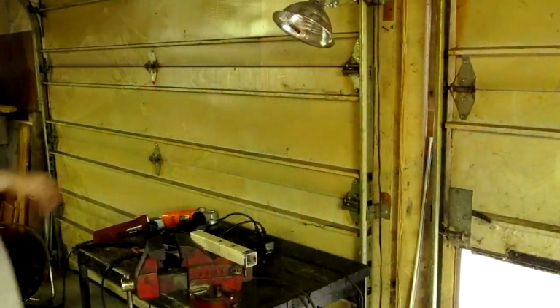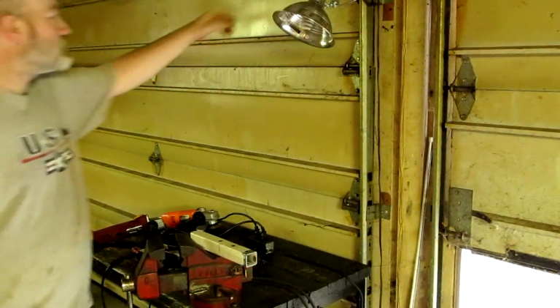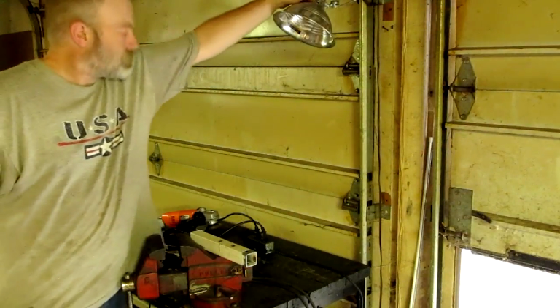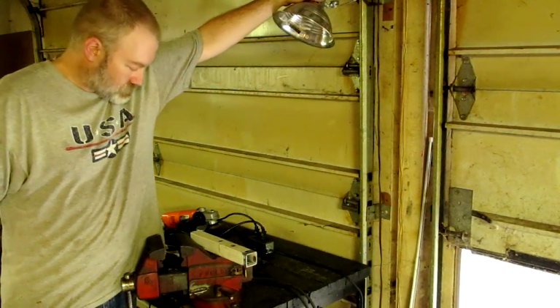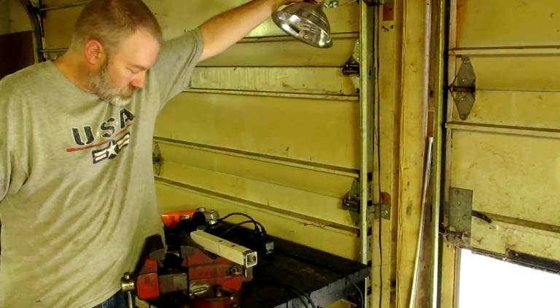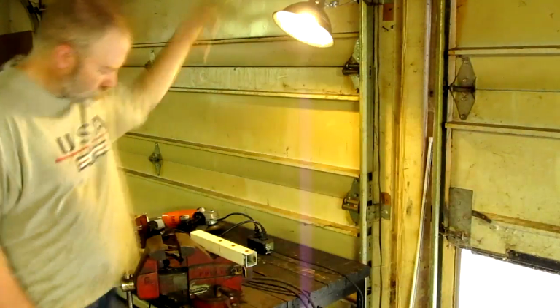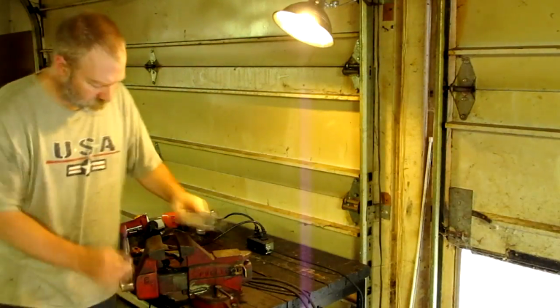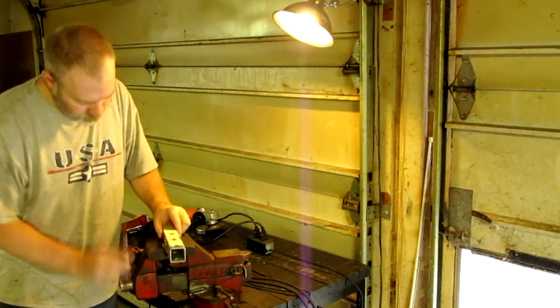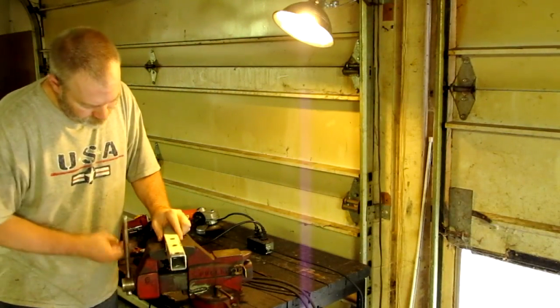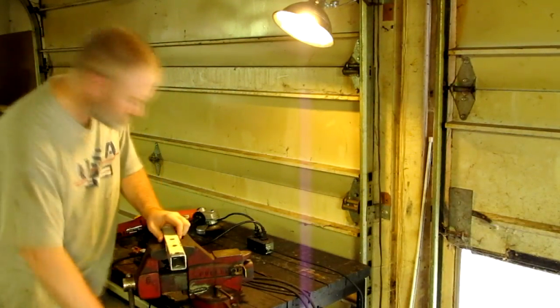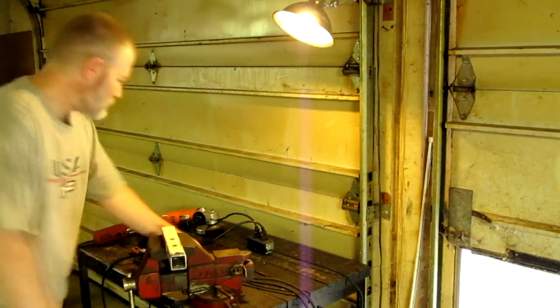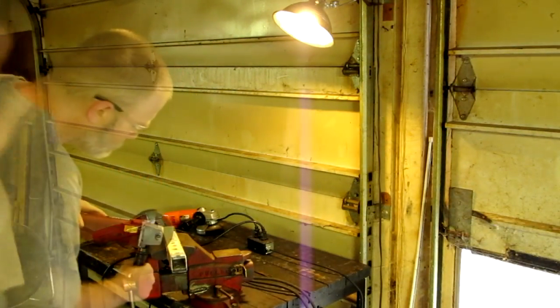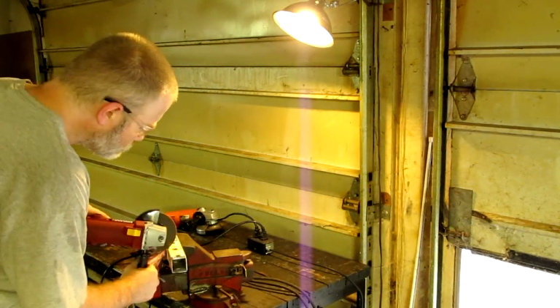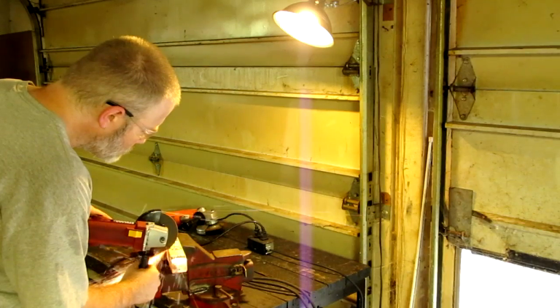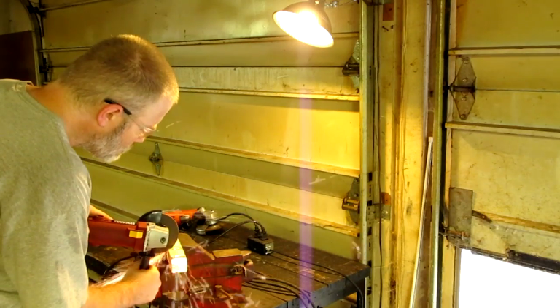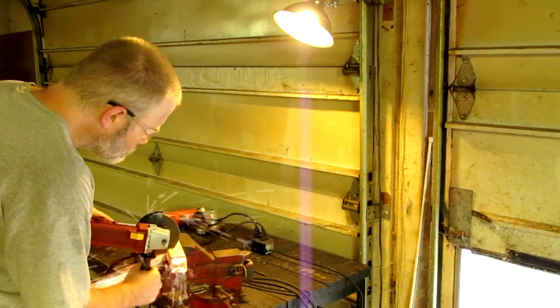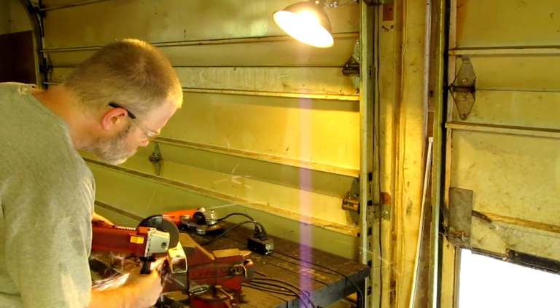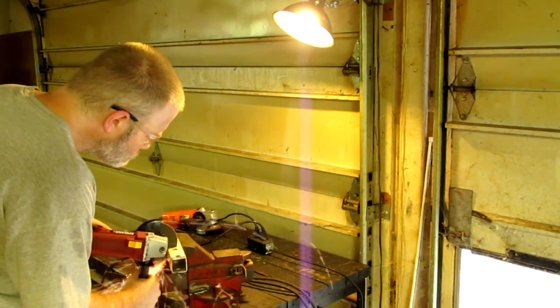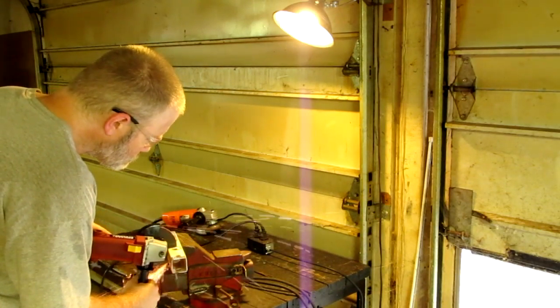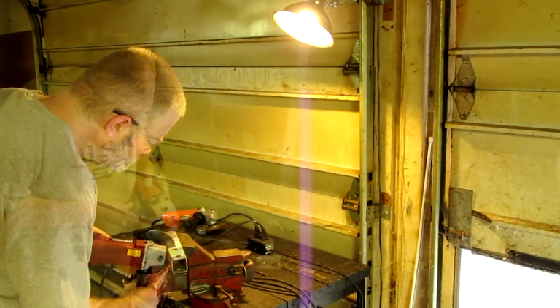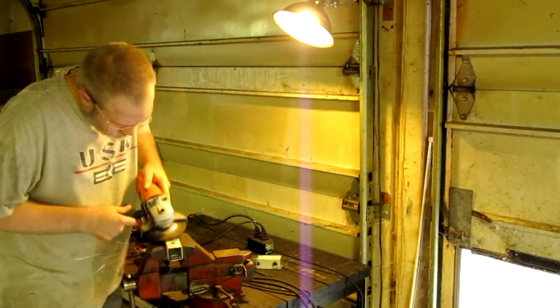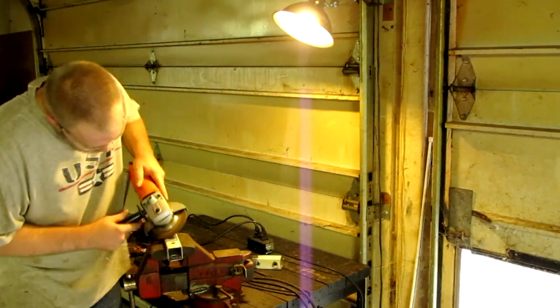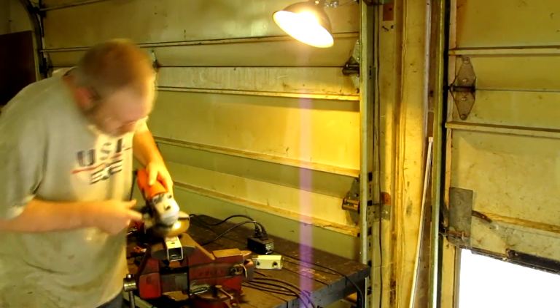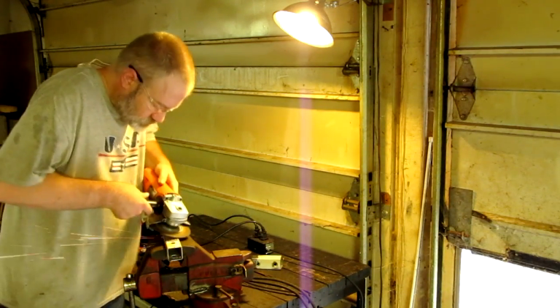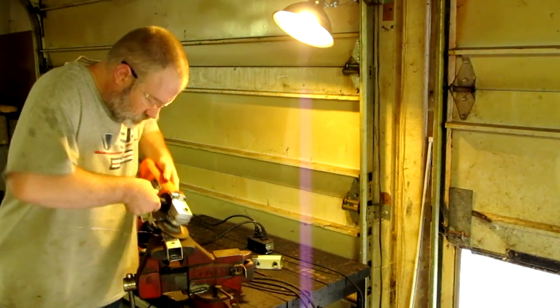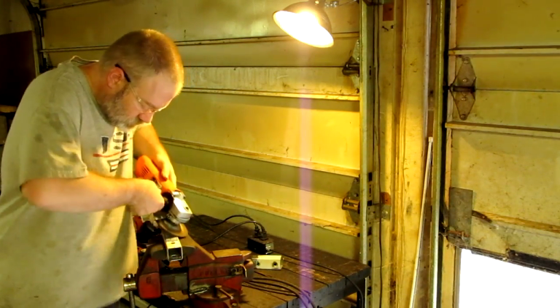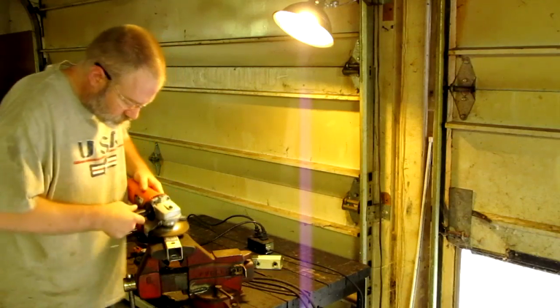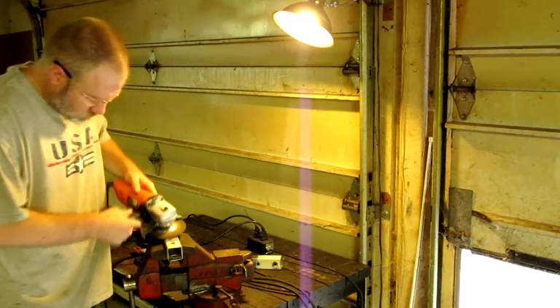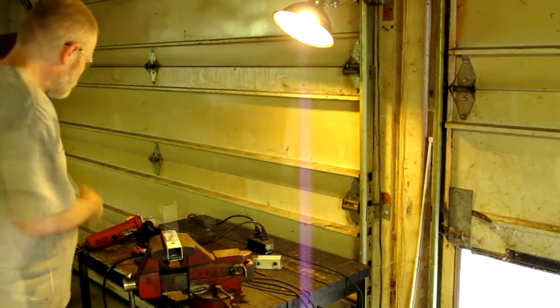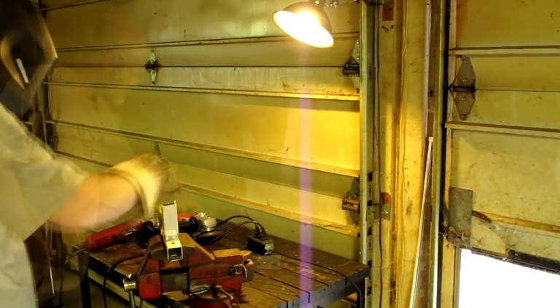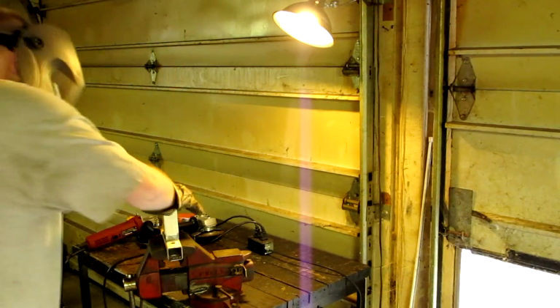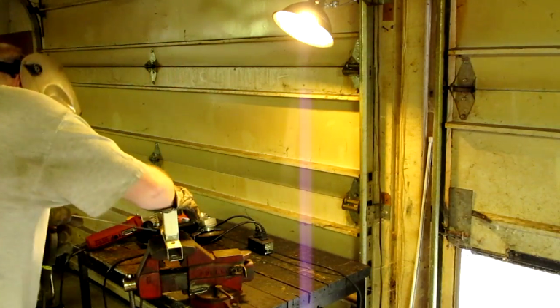Here we have an awesome update on the homemade welder. It can now run lighting and several different power tools. And yes, it is still a welder.